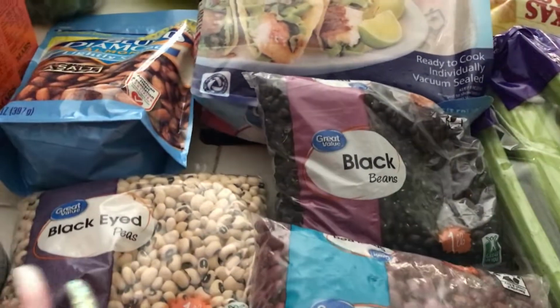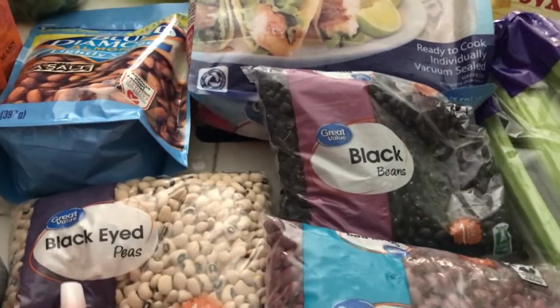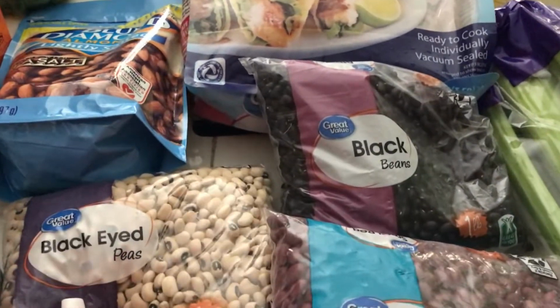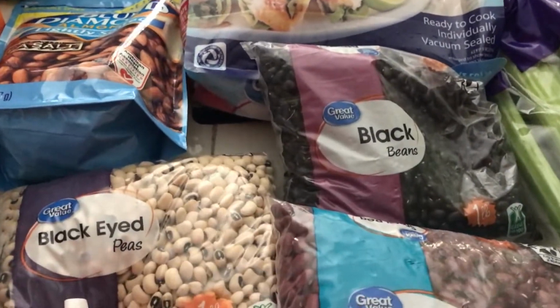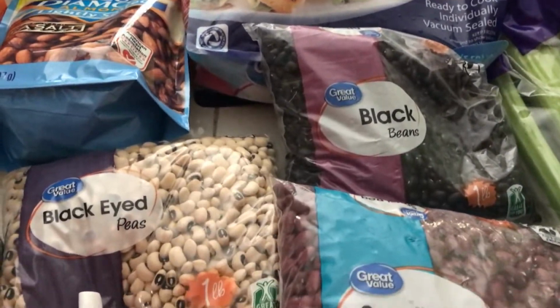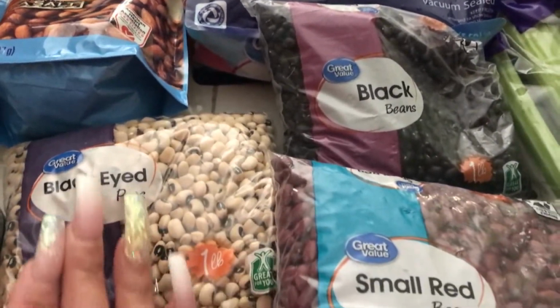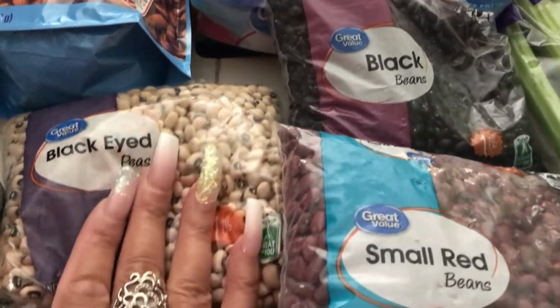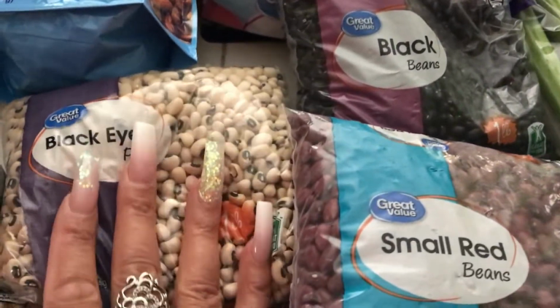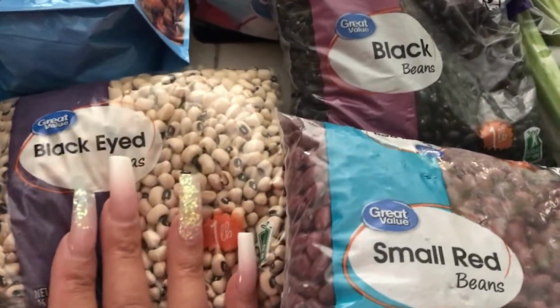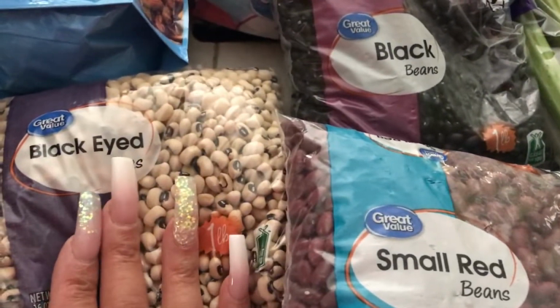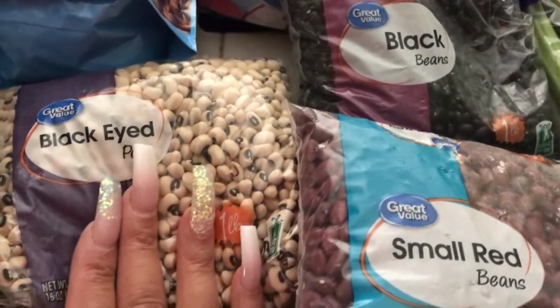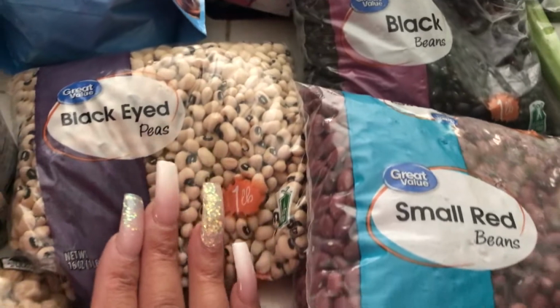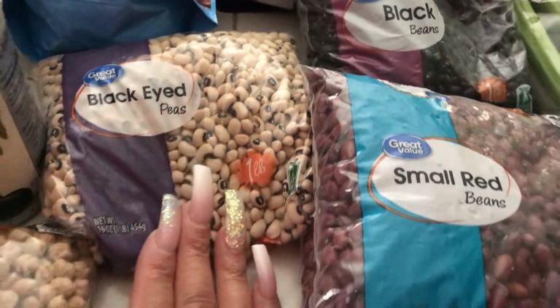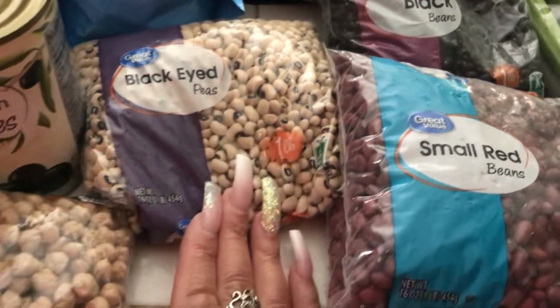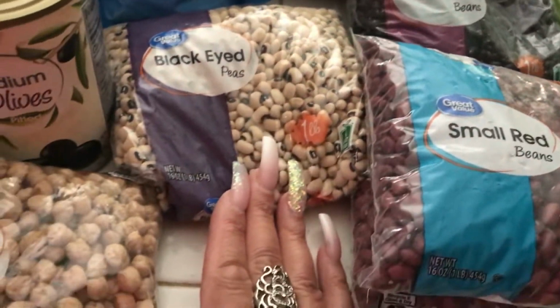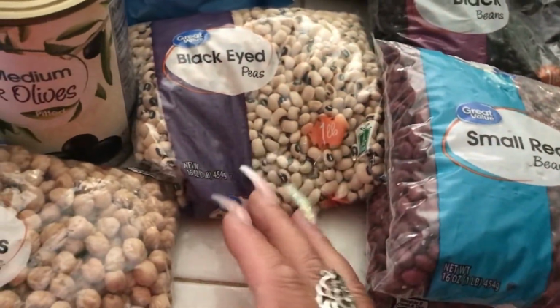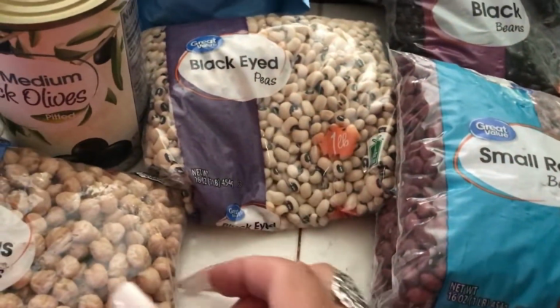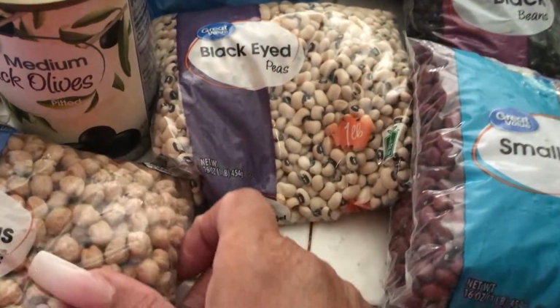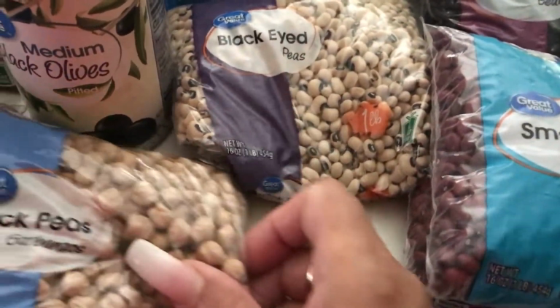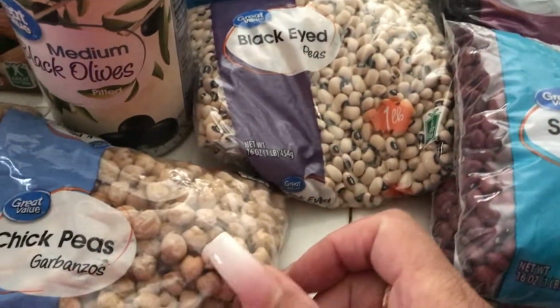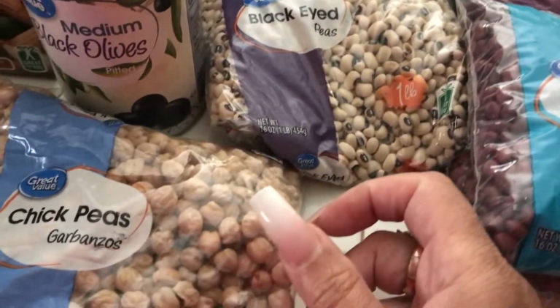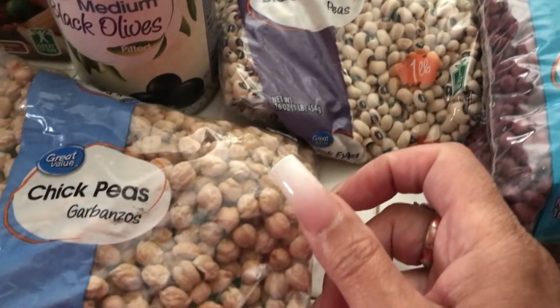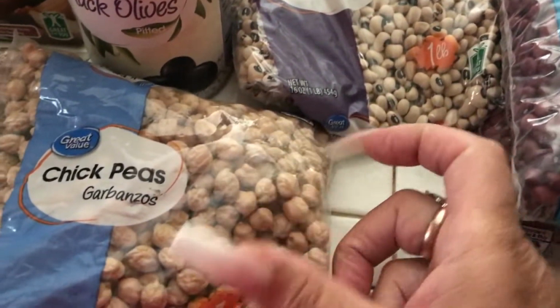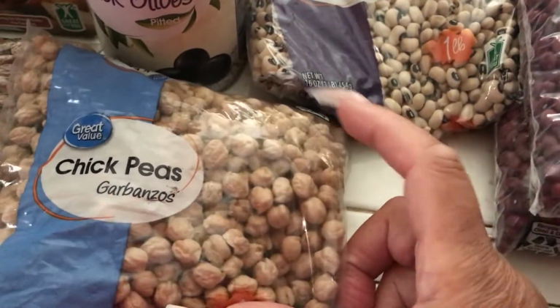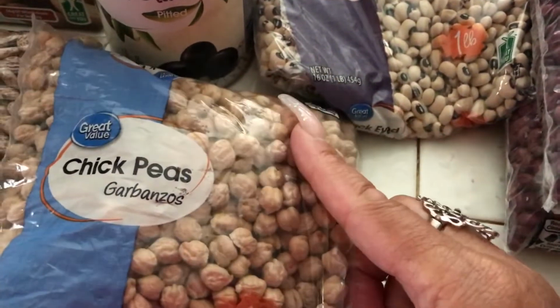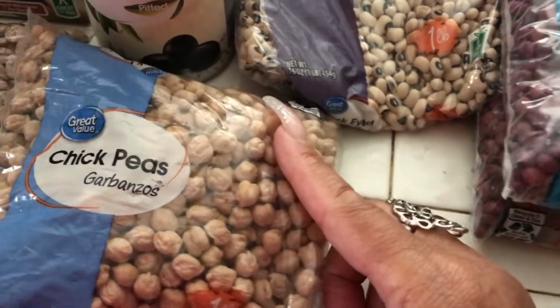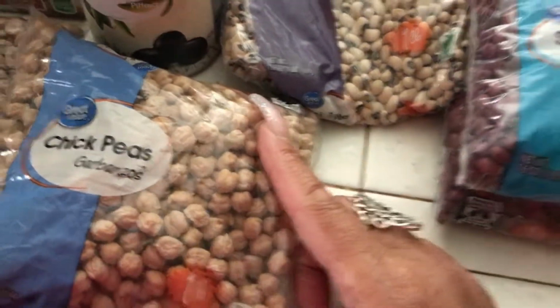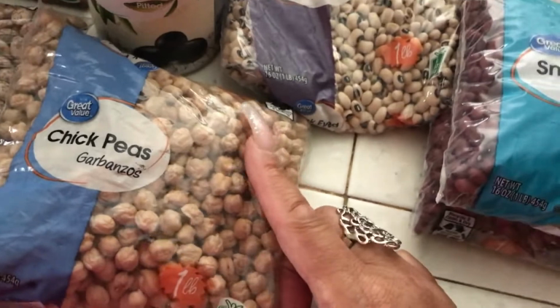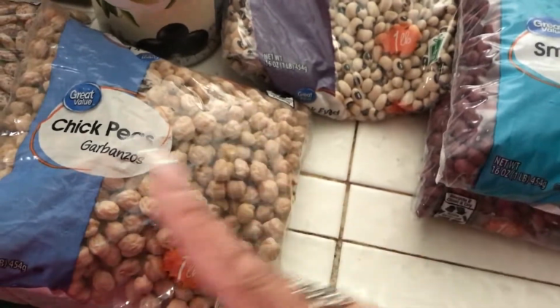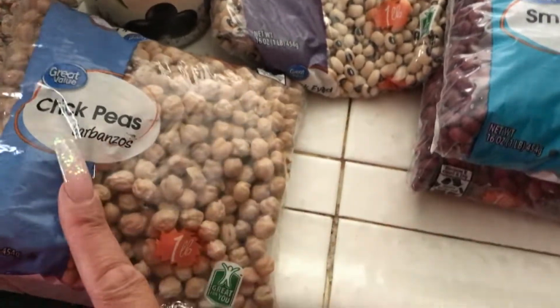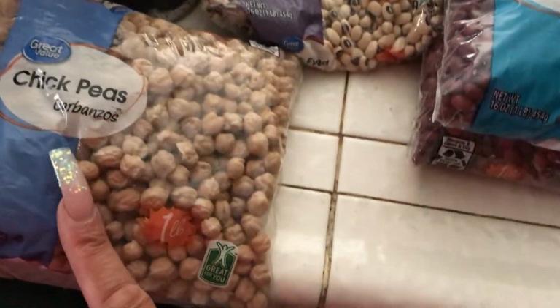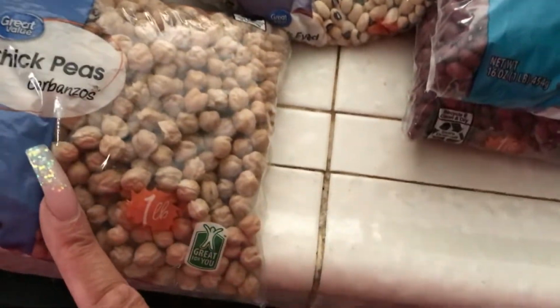Some black-eyed peas — haven't had these in so long. These are so good. And I picked up some chickpeas, which are garbanzos.